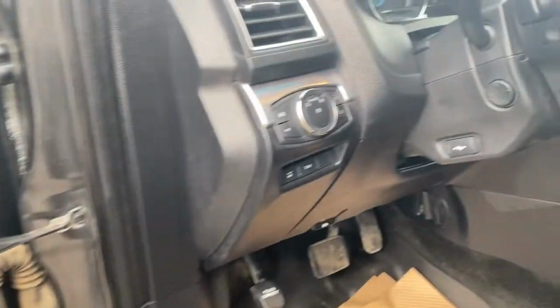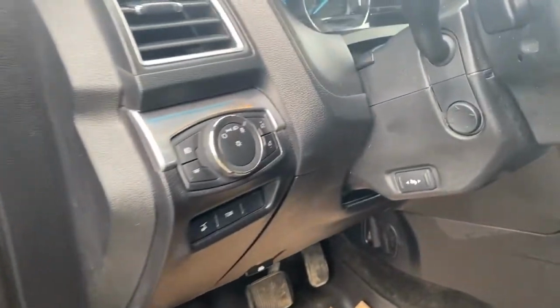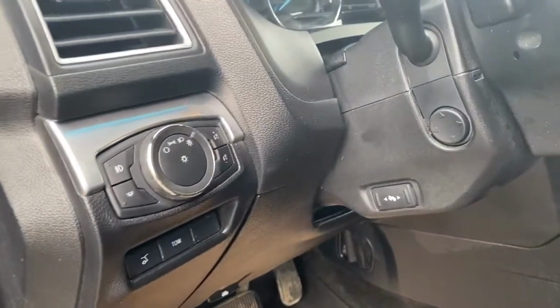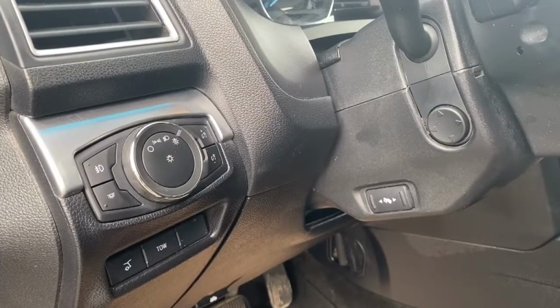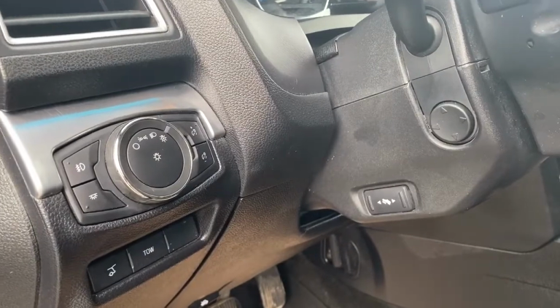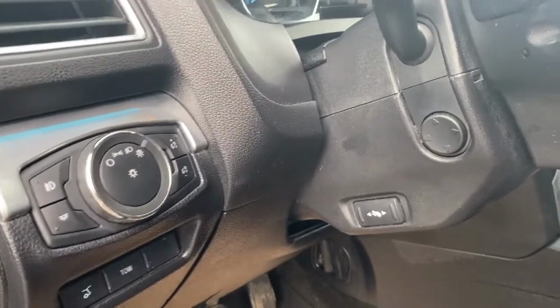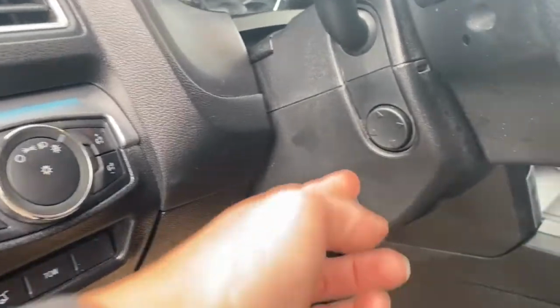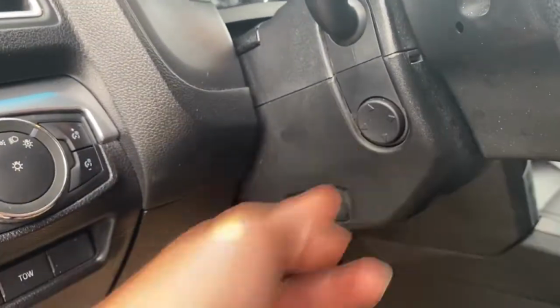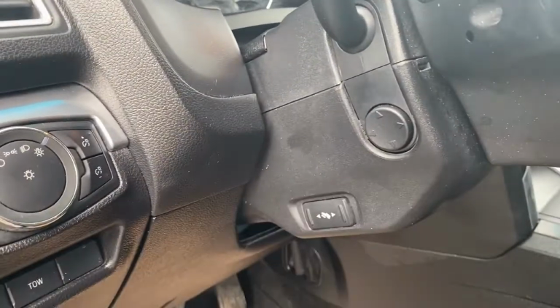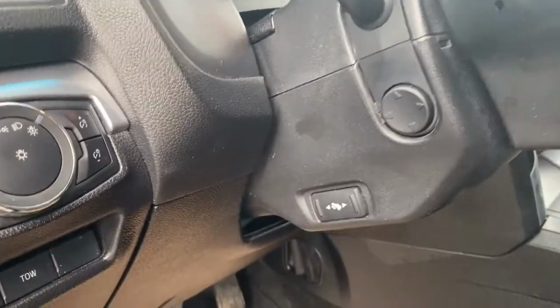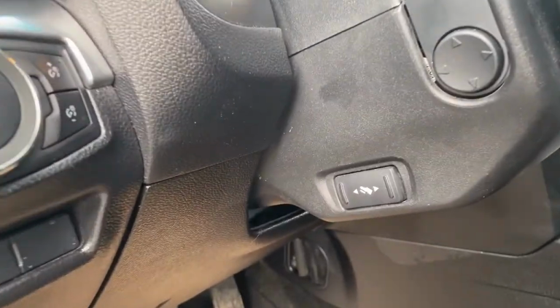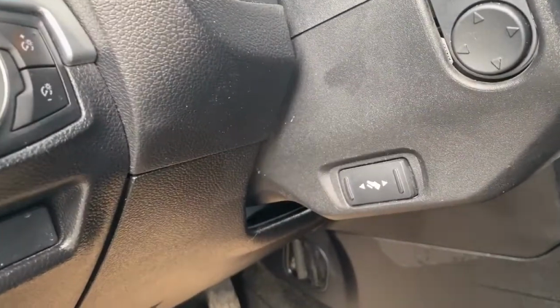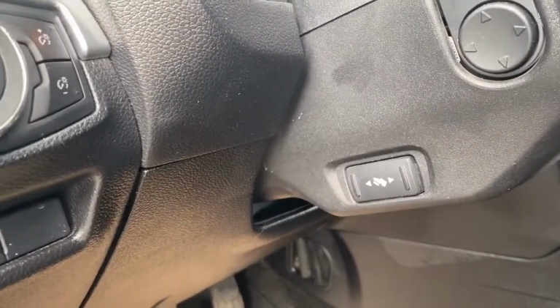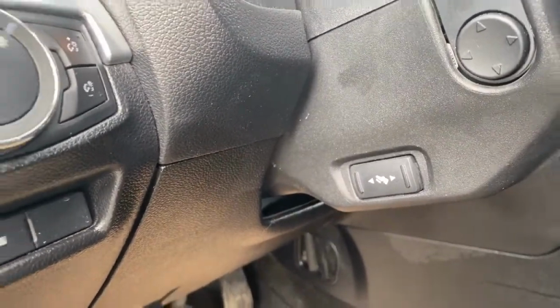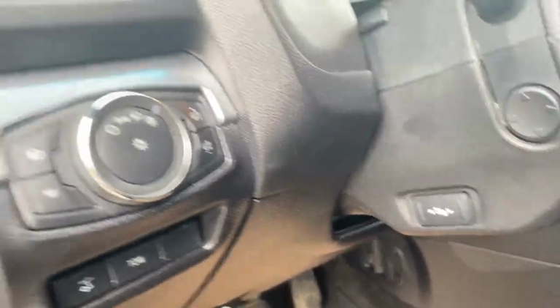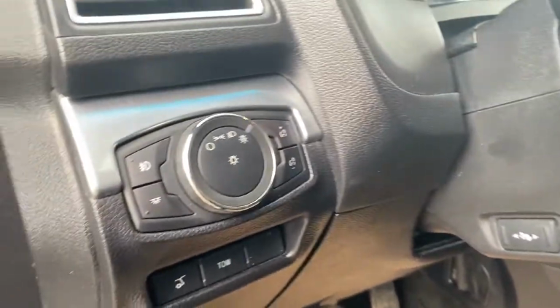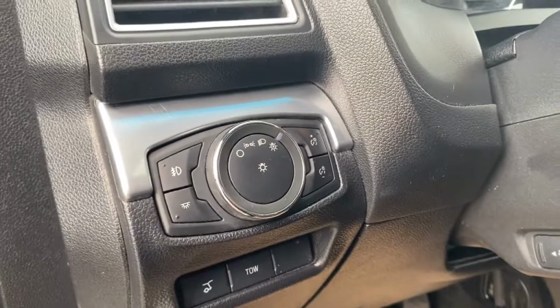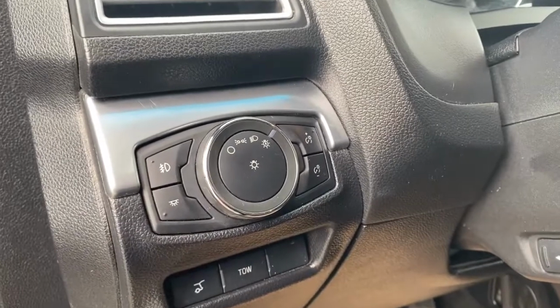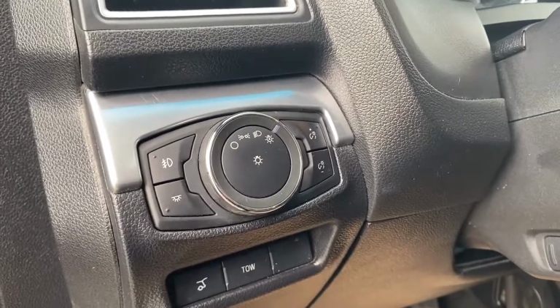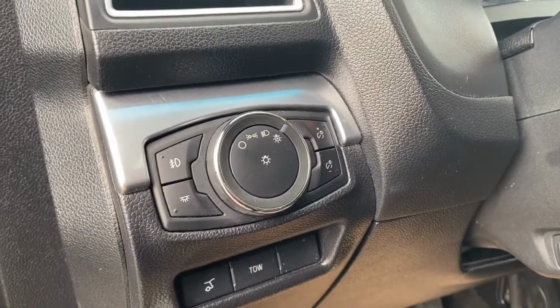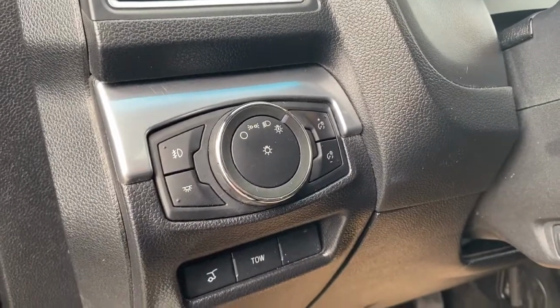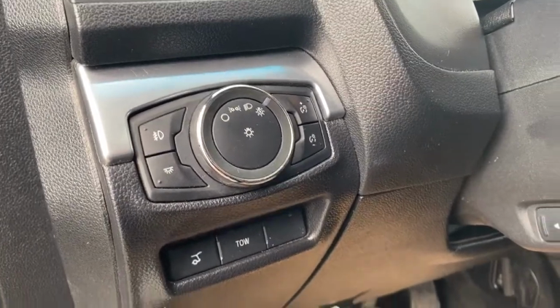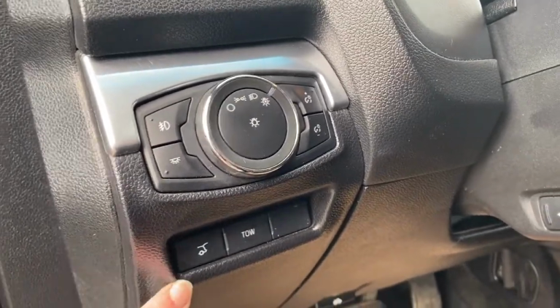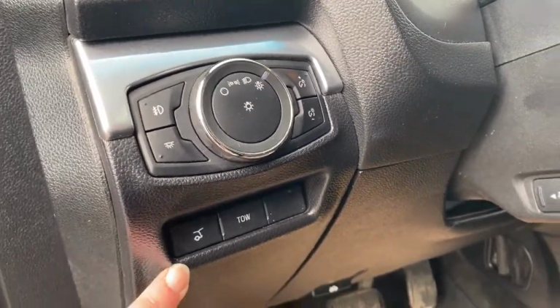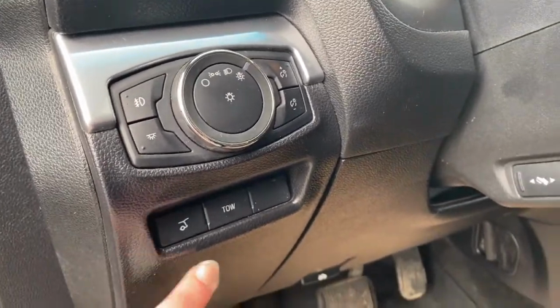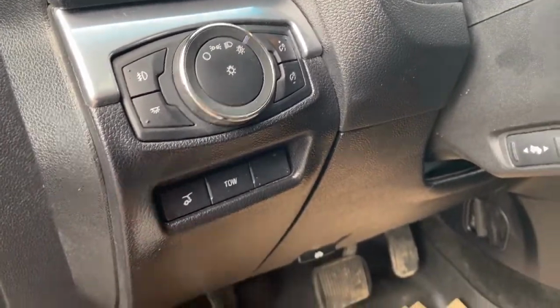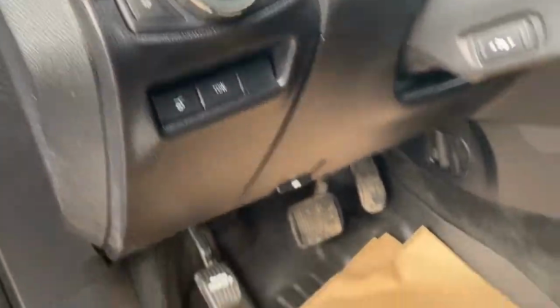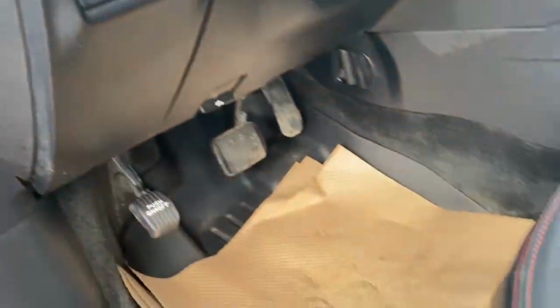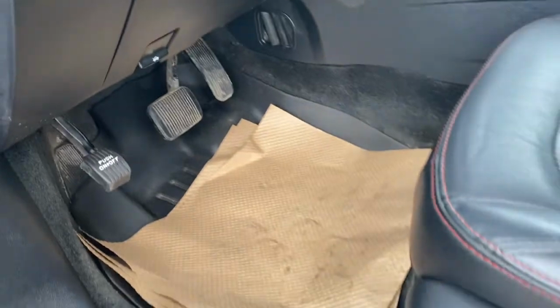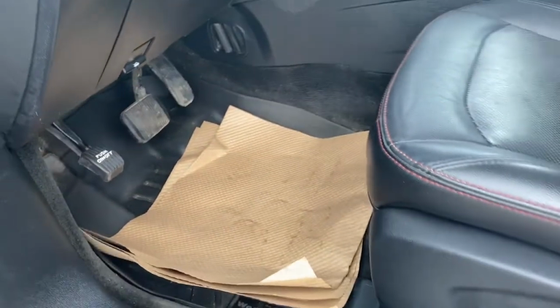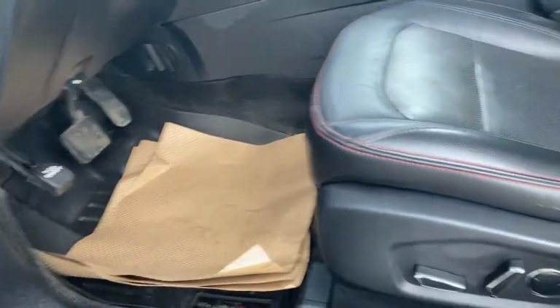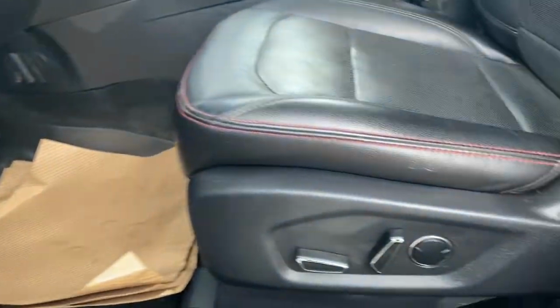To the left of the steering wheel is the power adjustable steering wheel, power adjustable foot pedals, some lighting controls and dials, the power lift gate, and tow mode.